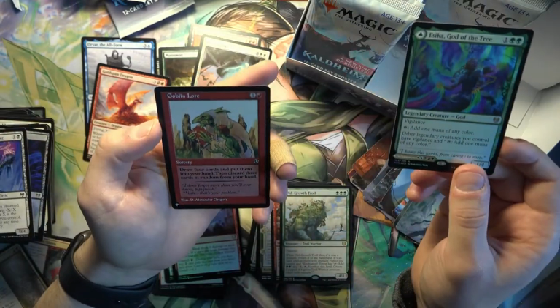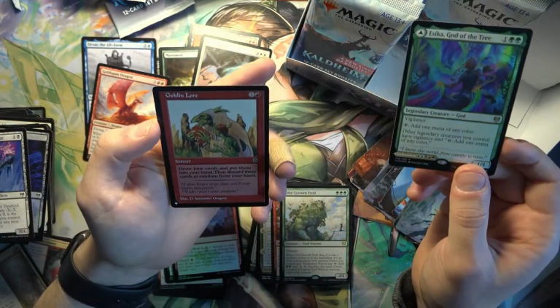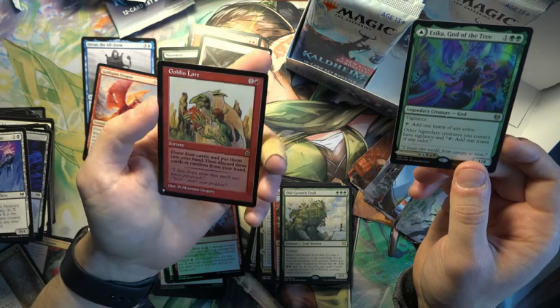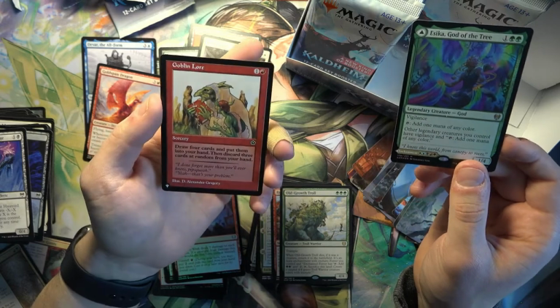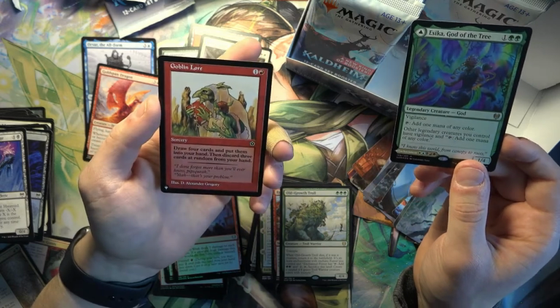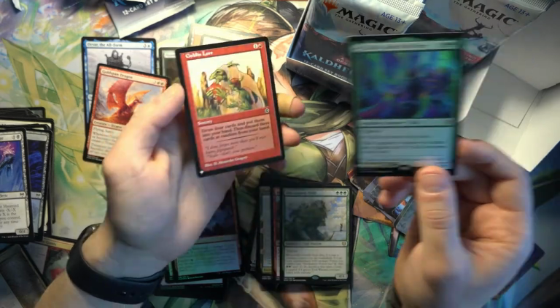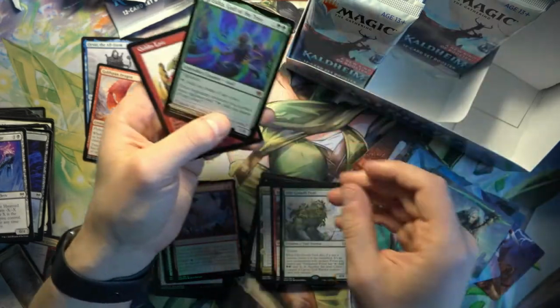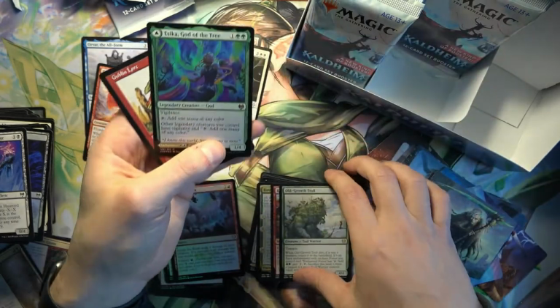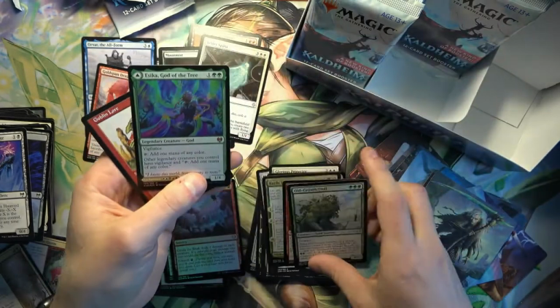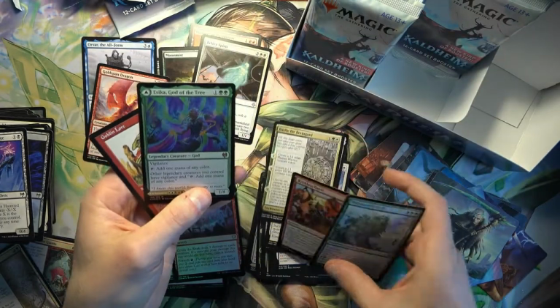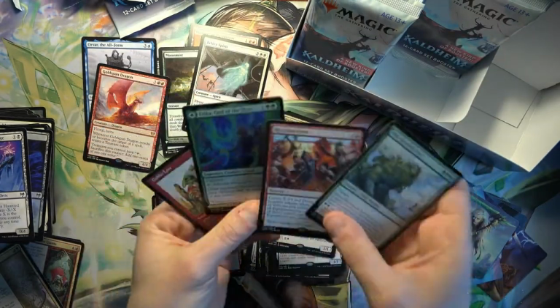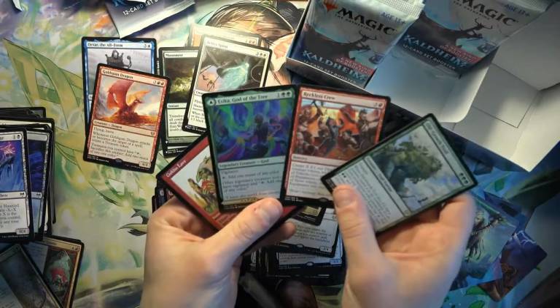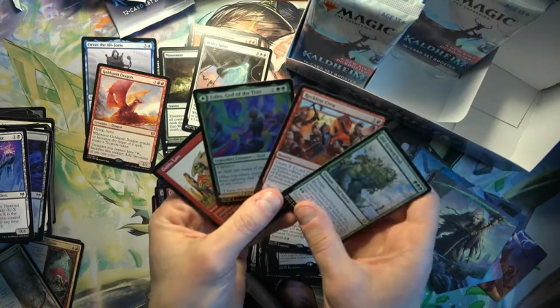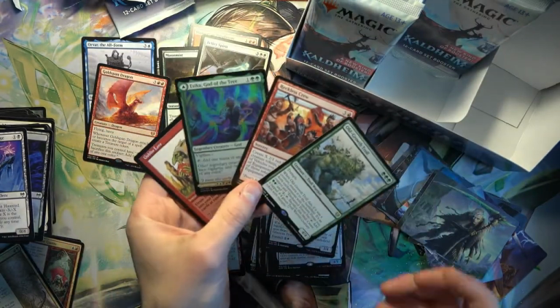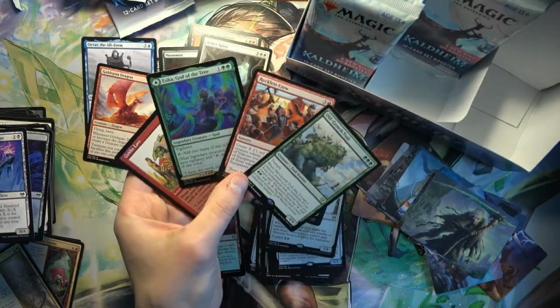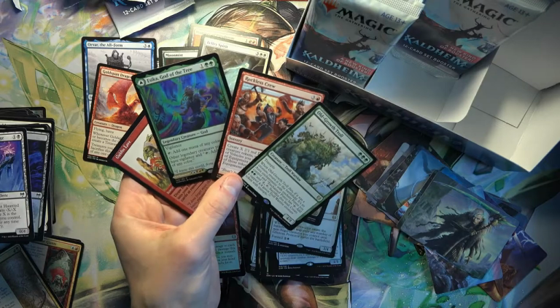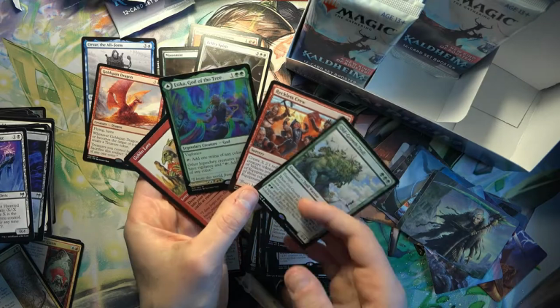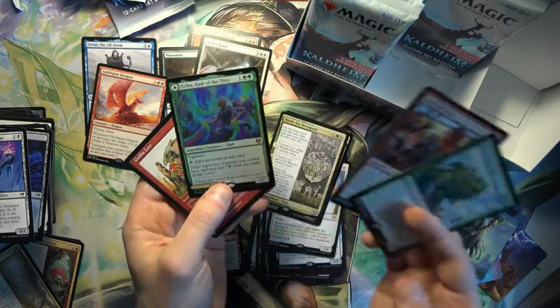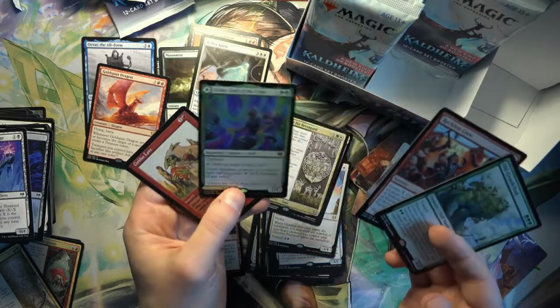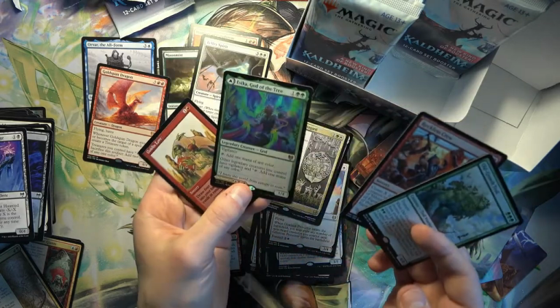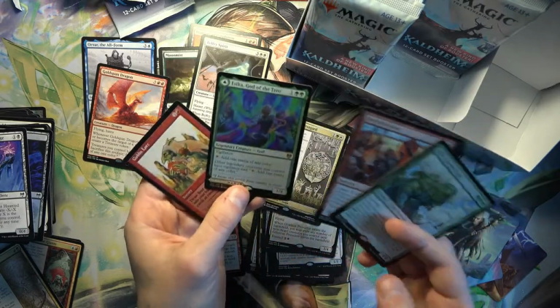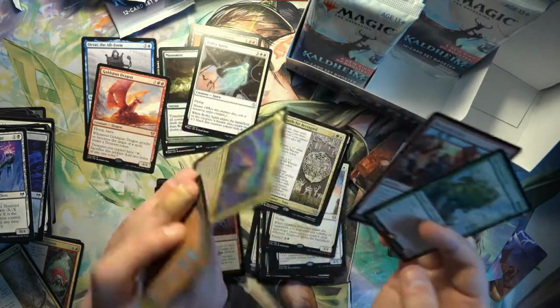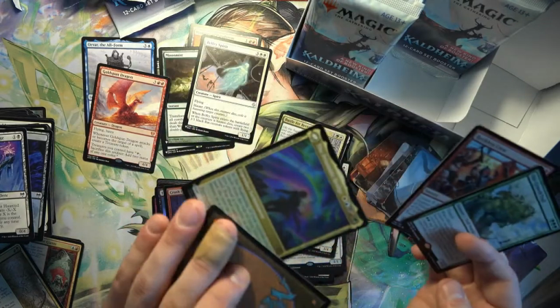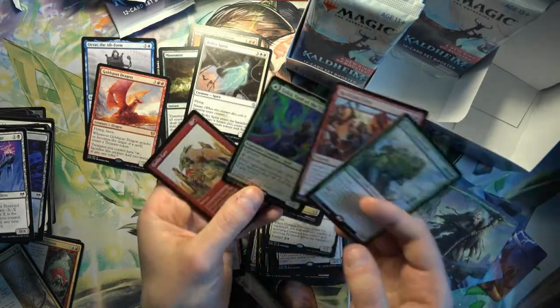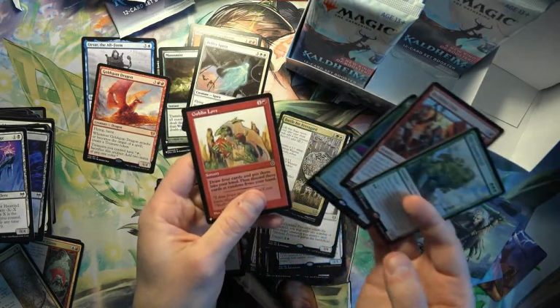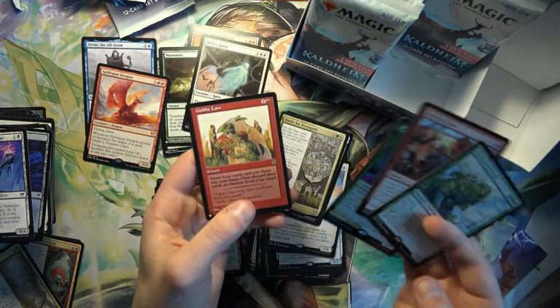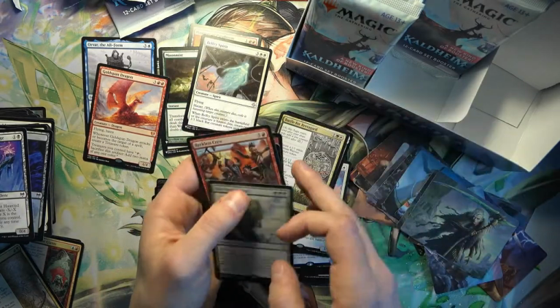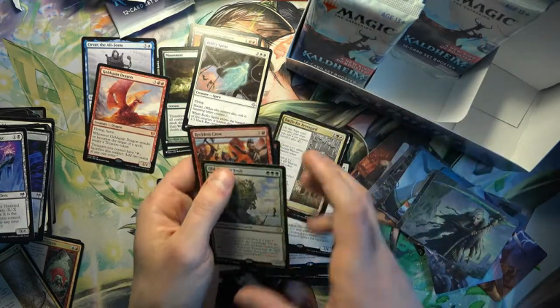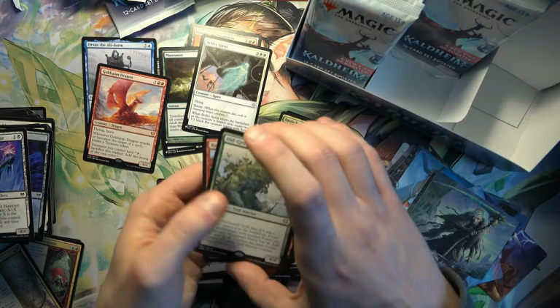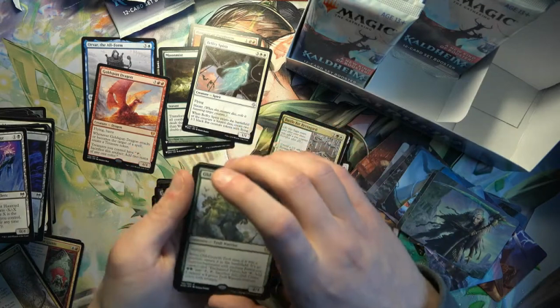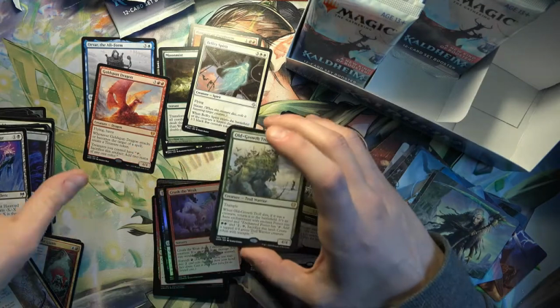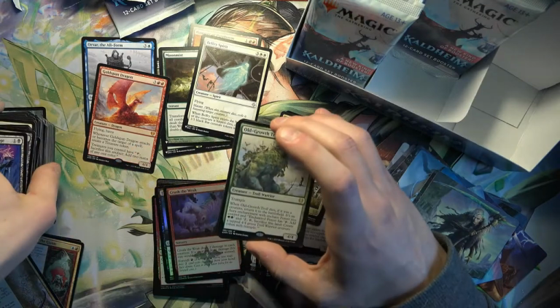Goblin Lore - this might be worth something. Look at this pack - two rares, a mythic foil, and a Goblin Lore. Wow, that's a great pack!